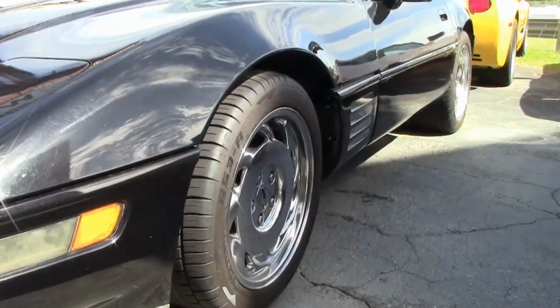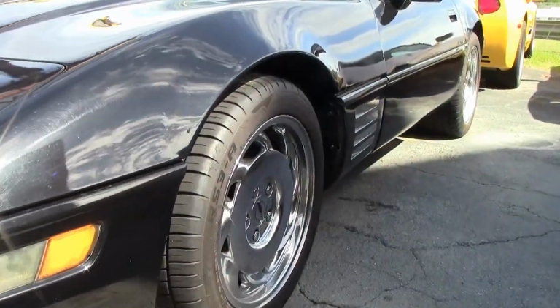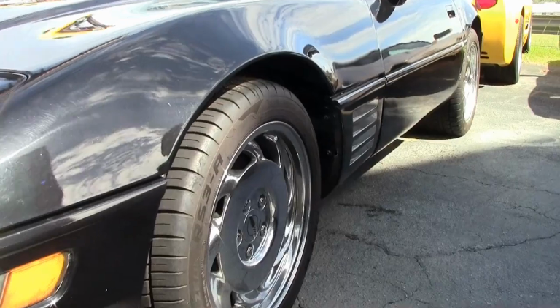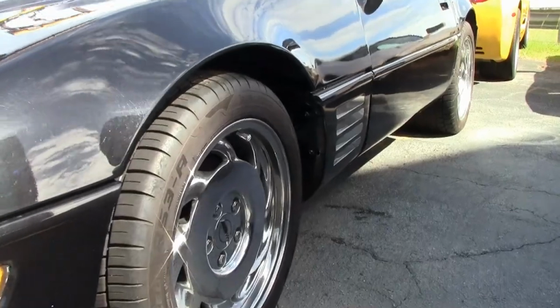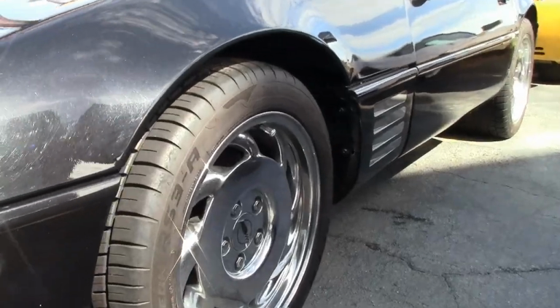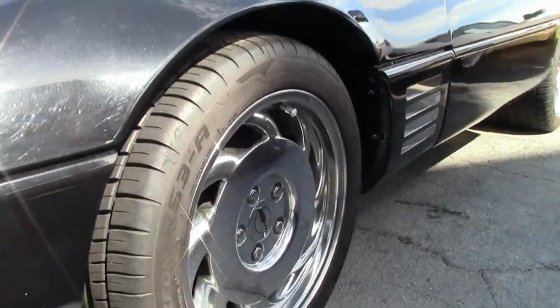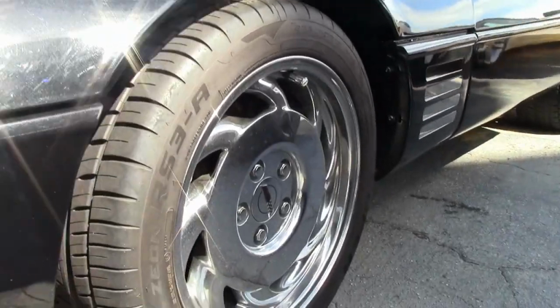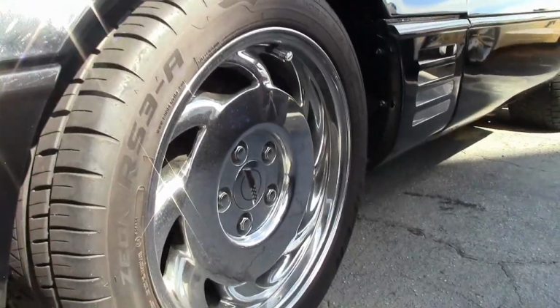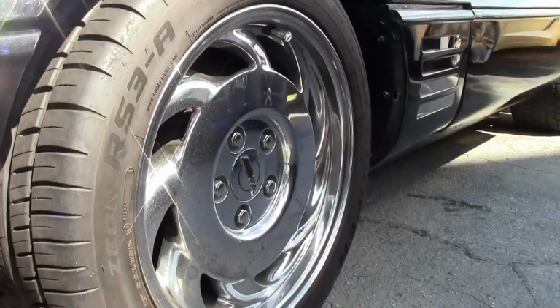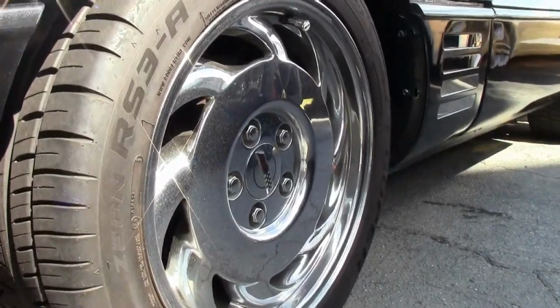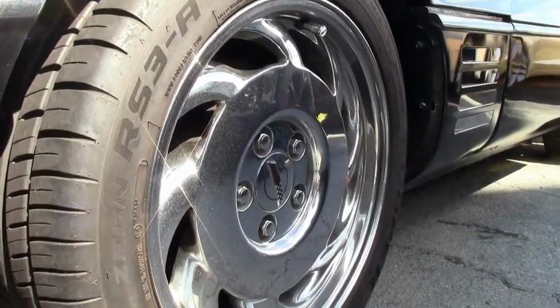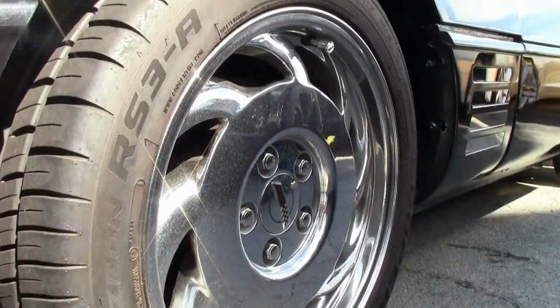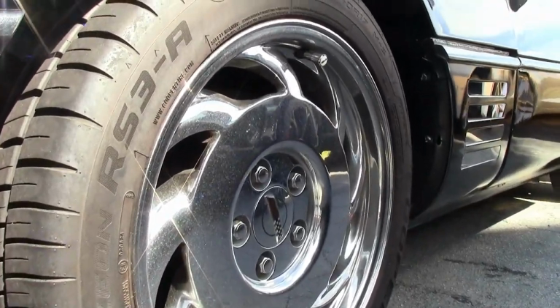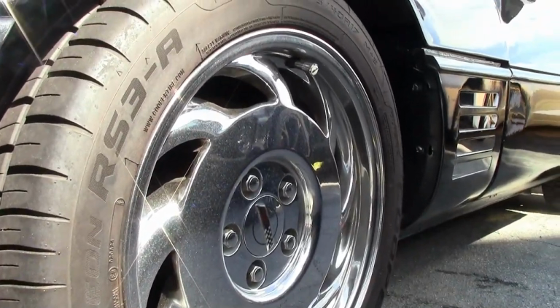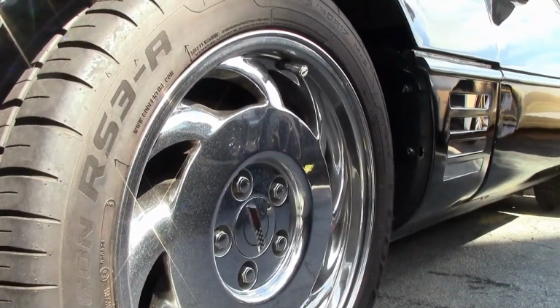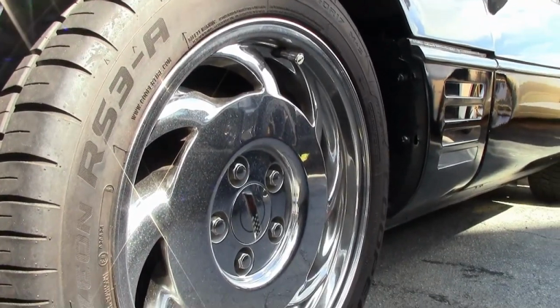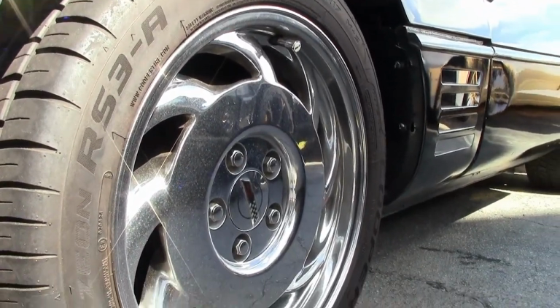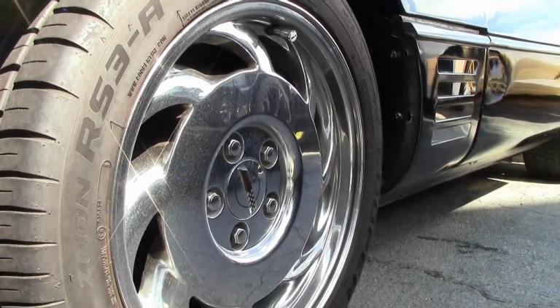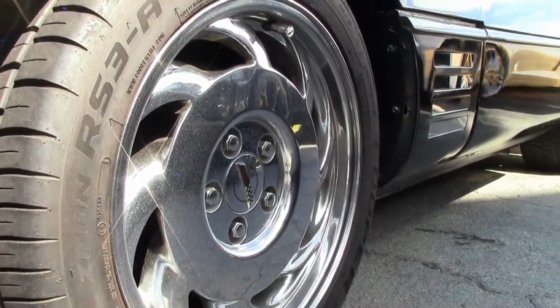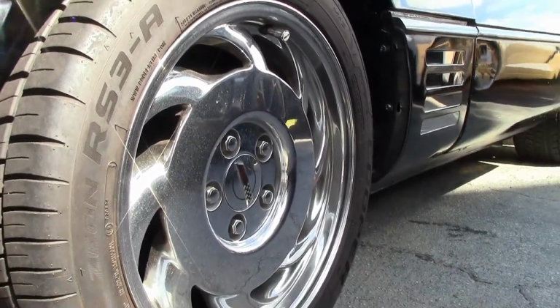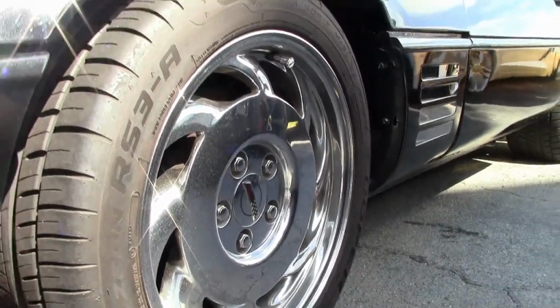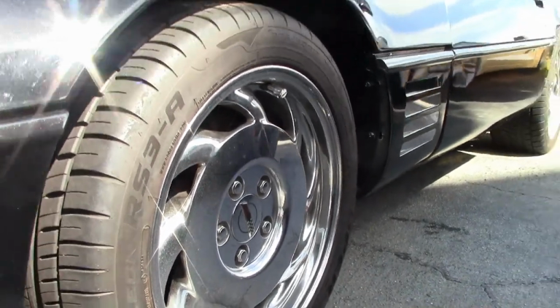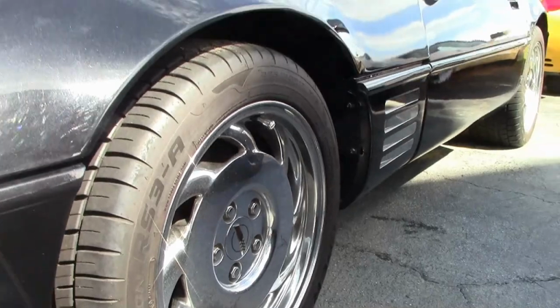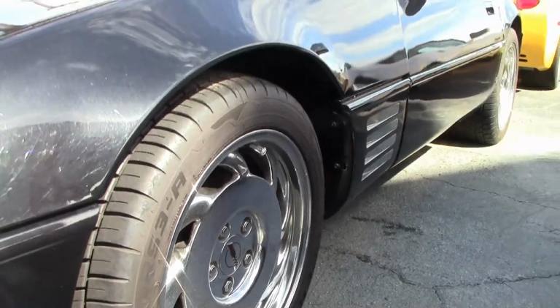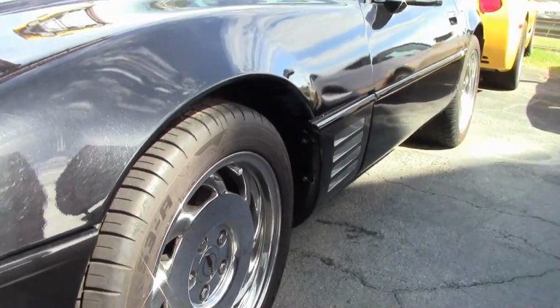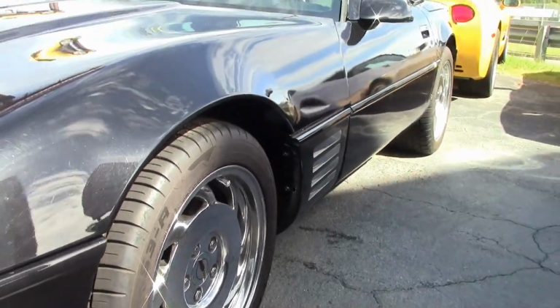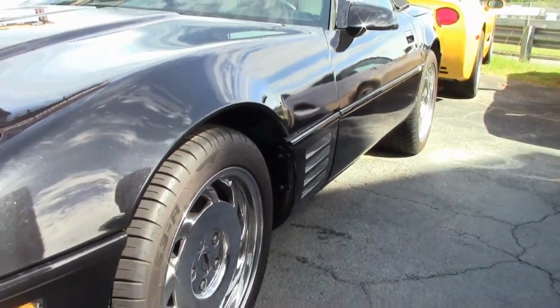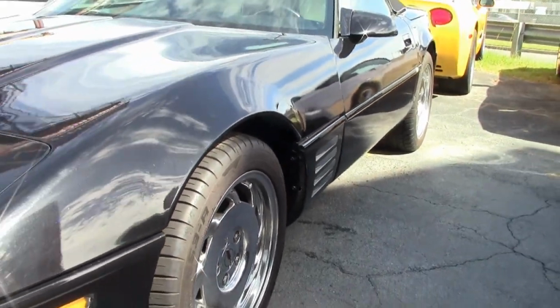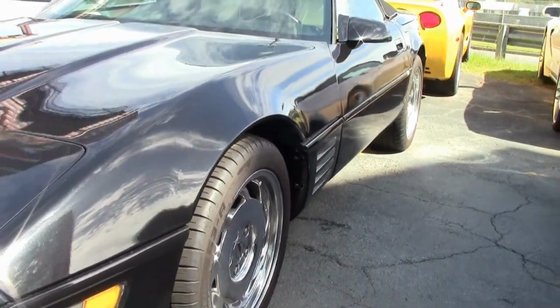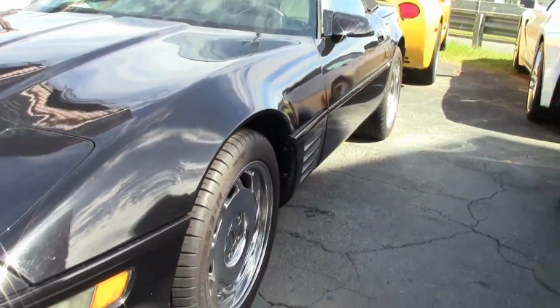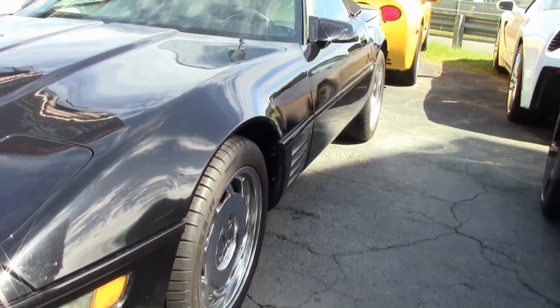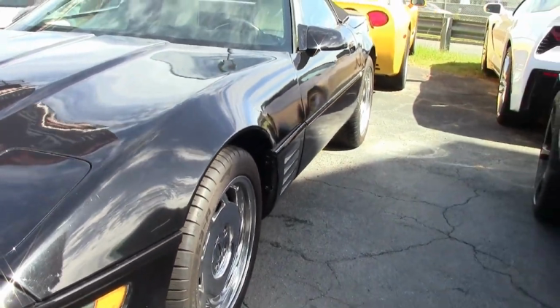It has a 250 horsepower, 300 cubic inch L98 tune port injection engine with automatic transmission and posi rear end.